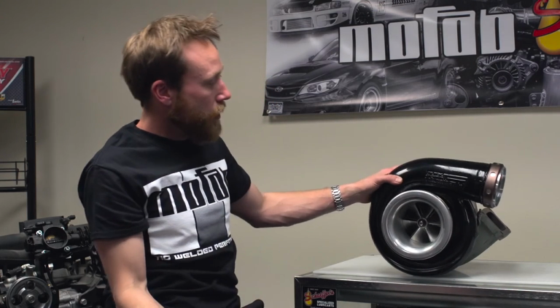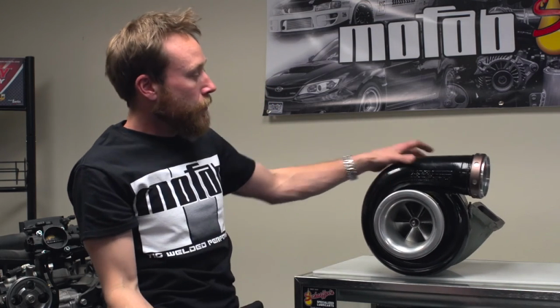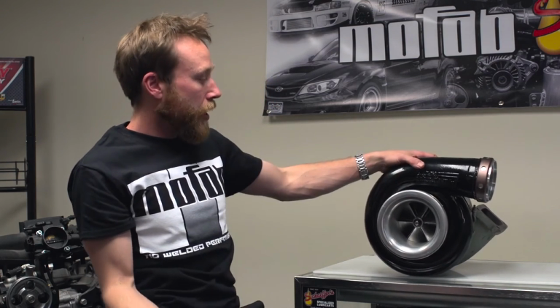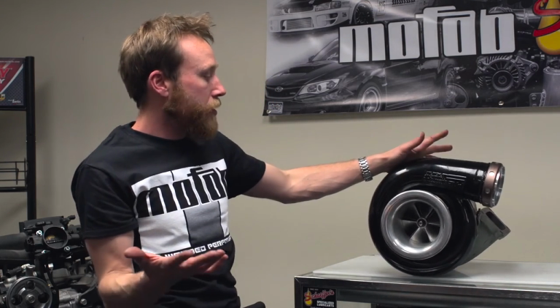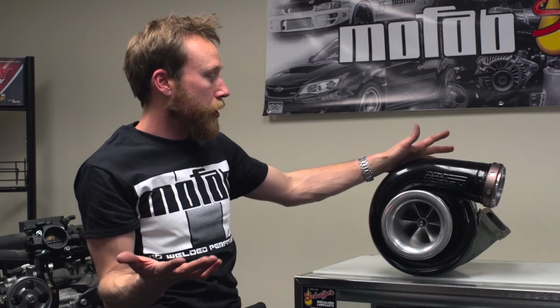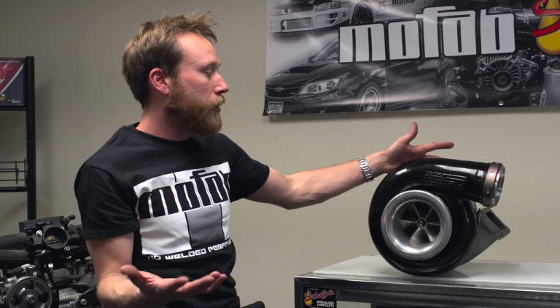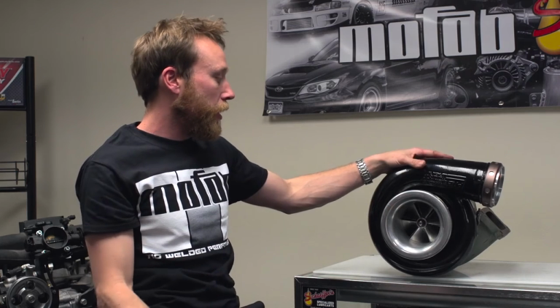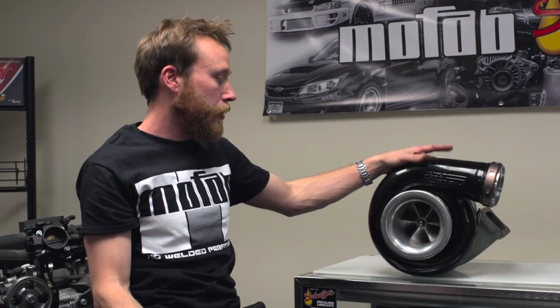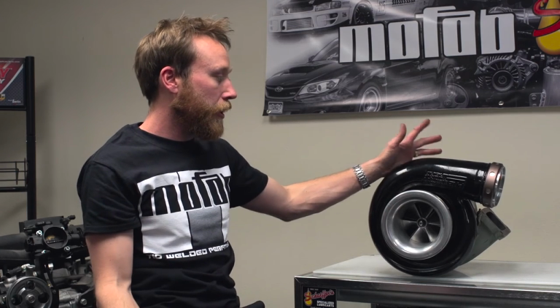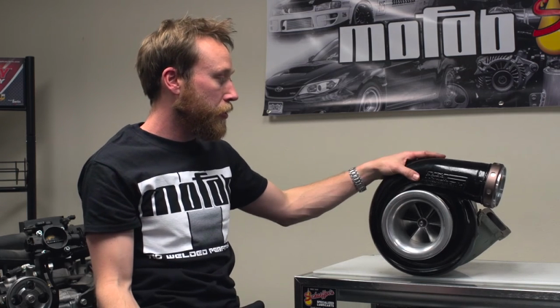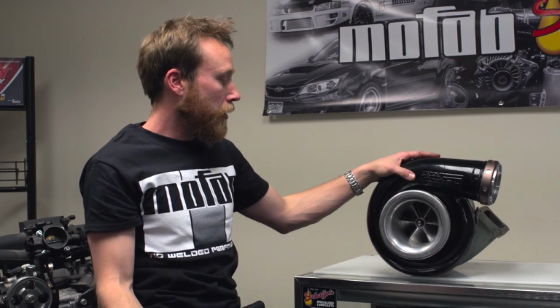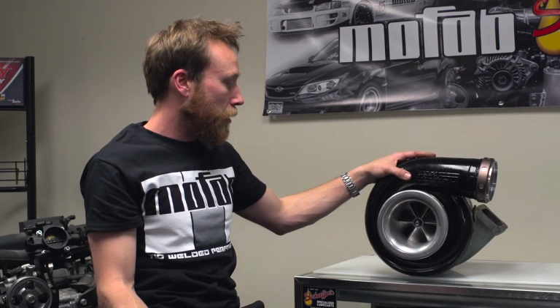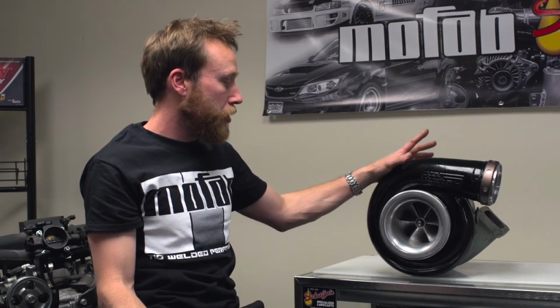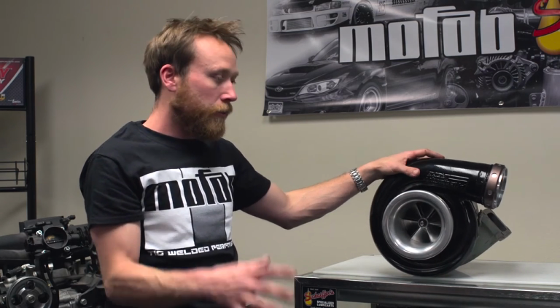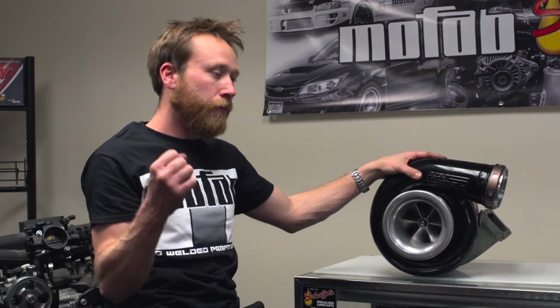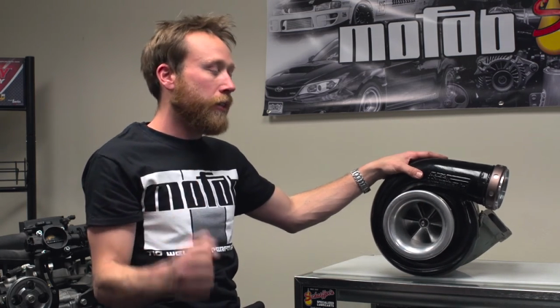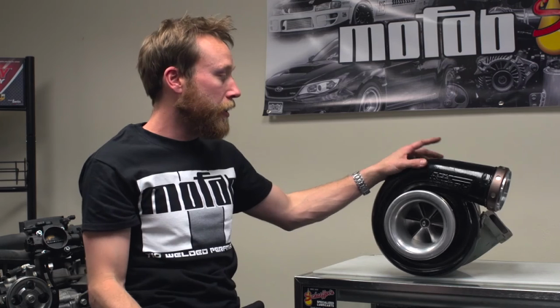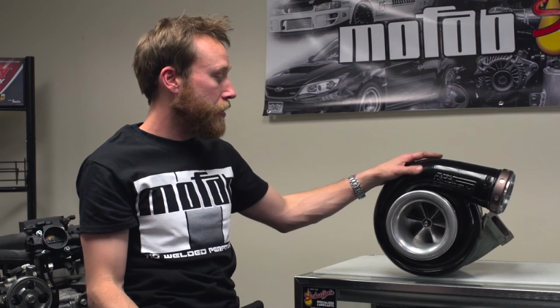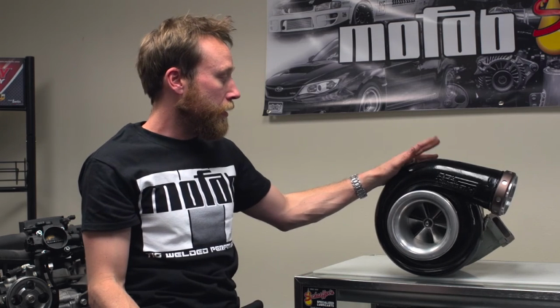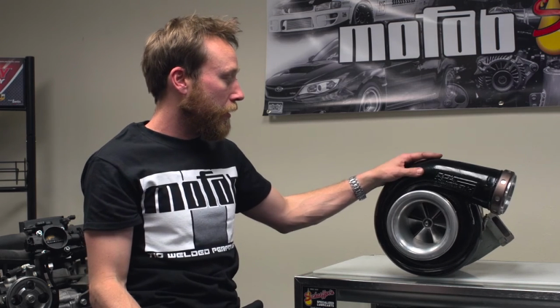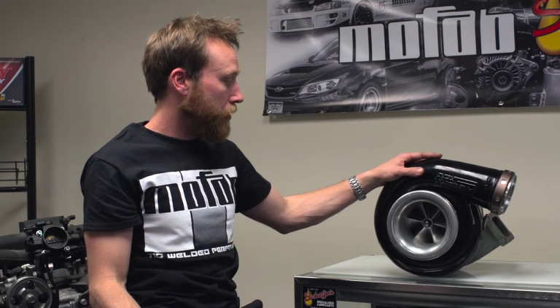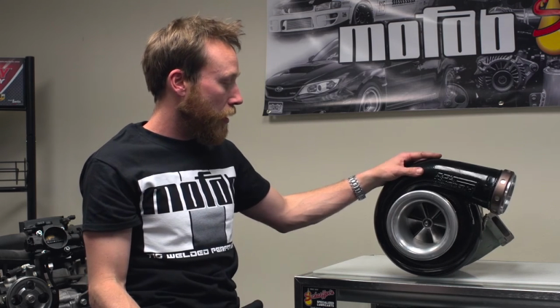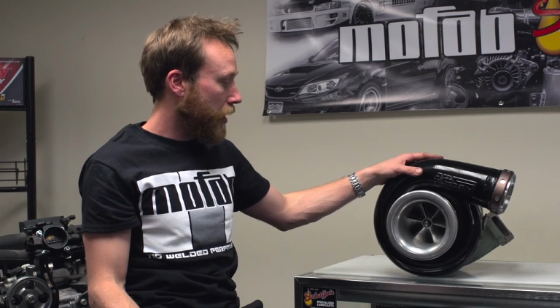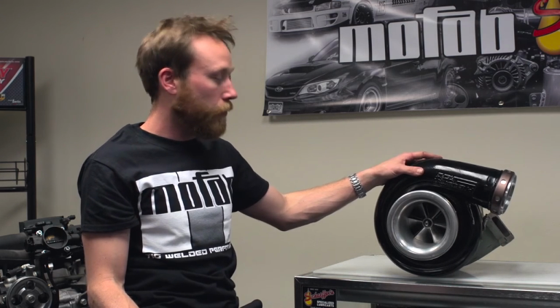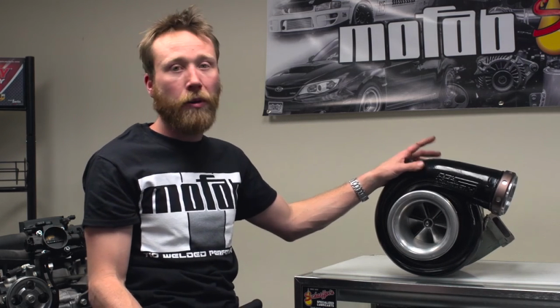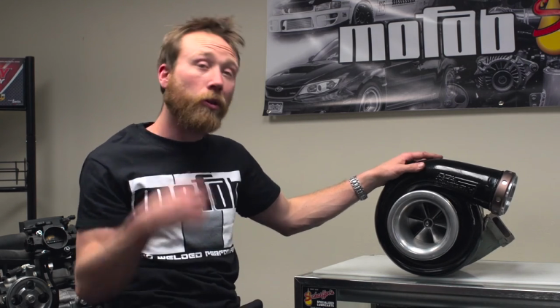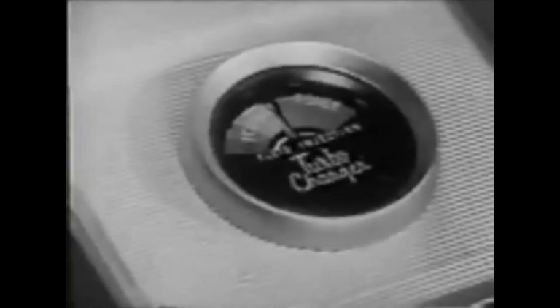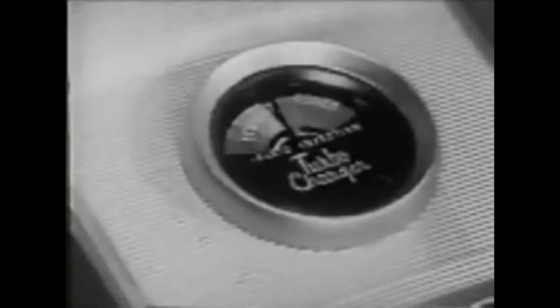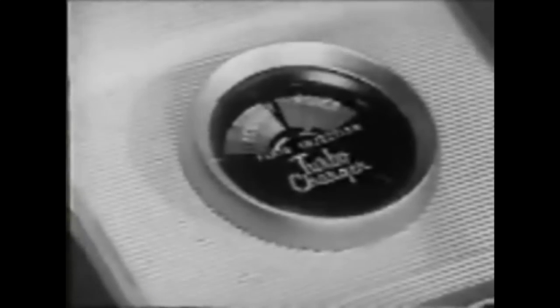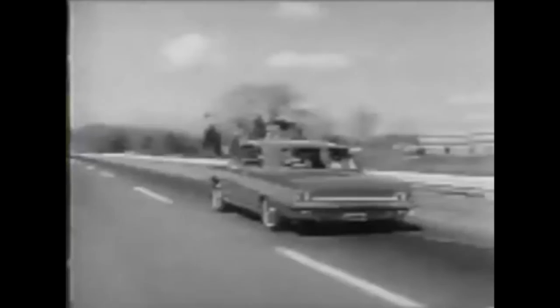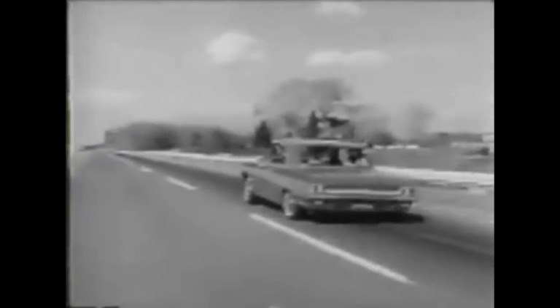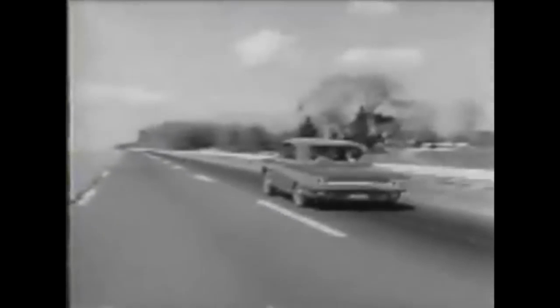You're taking wasted energy, harnessing that wasted energy, and turning it into compression that forces air into the engine, allowing it to make more horsepower and torque — and that enormous surge of power.